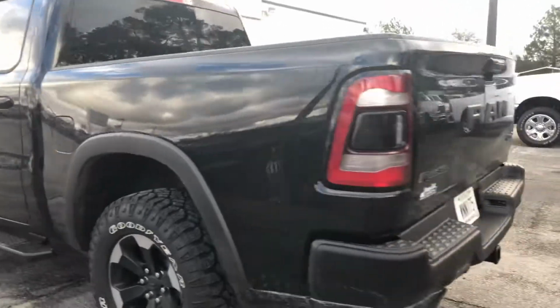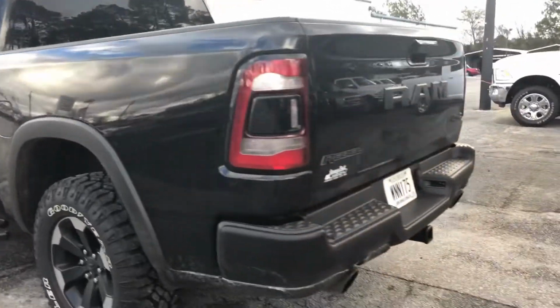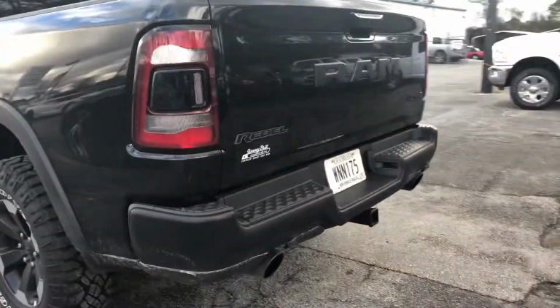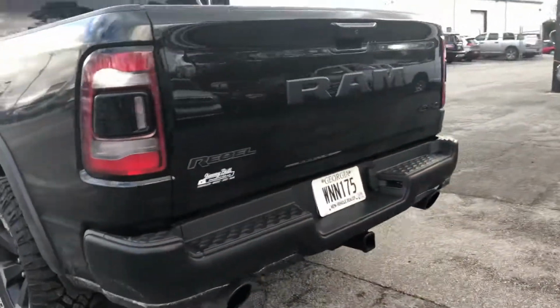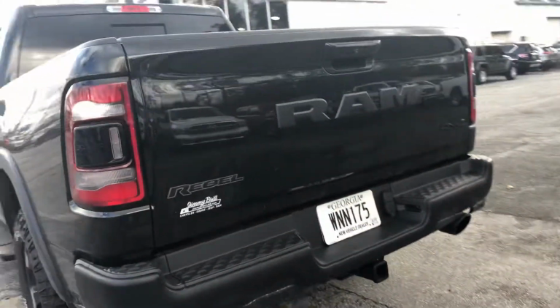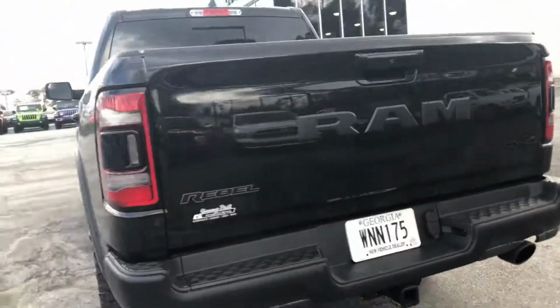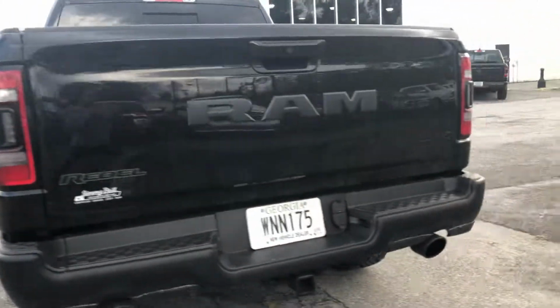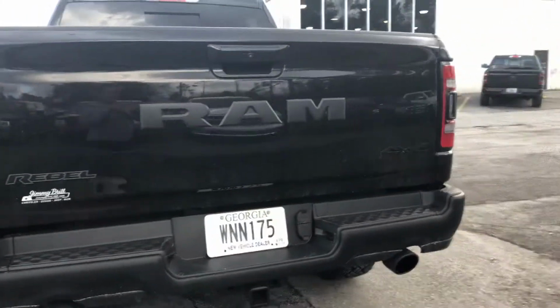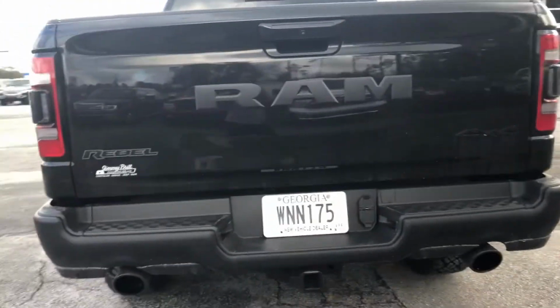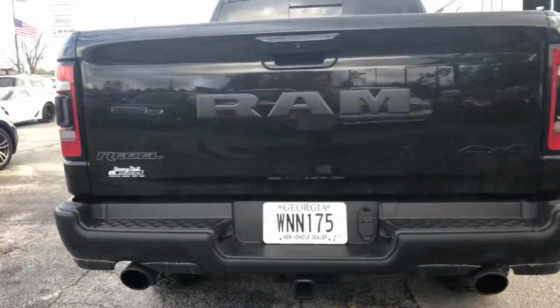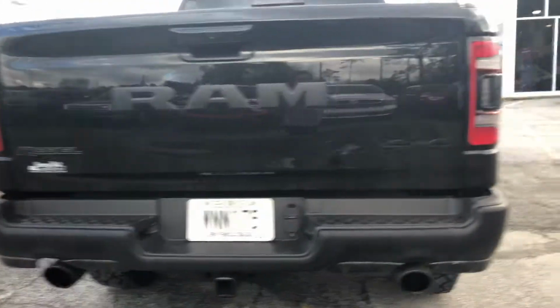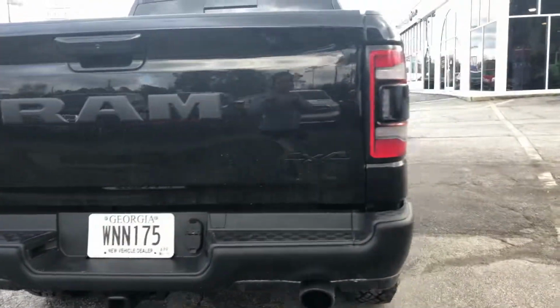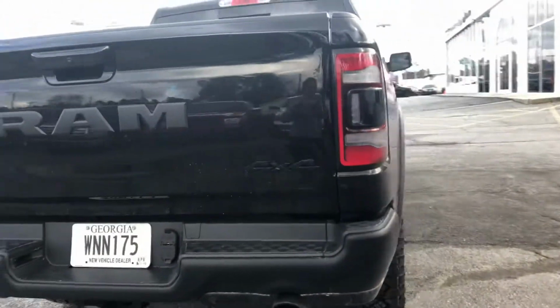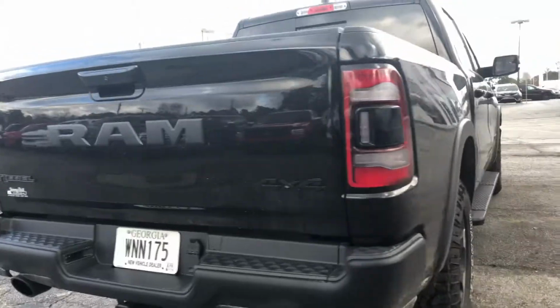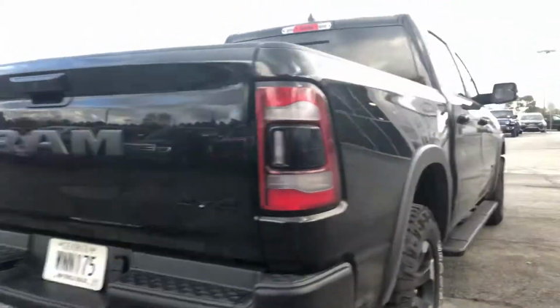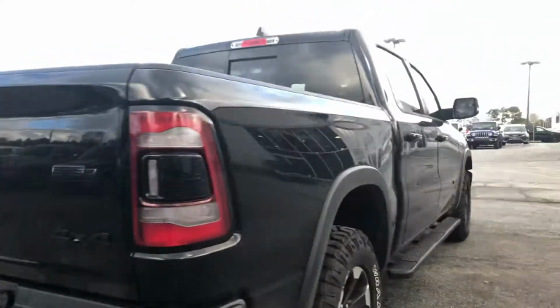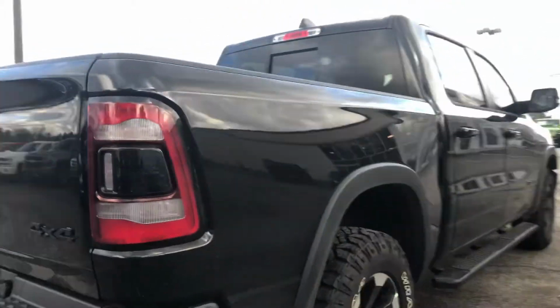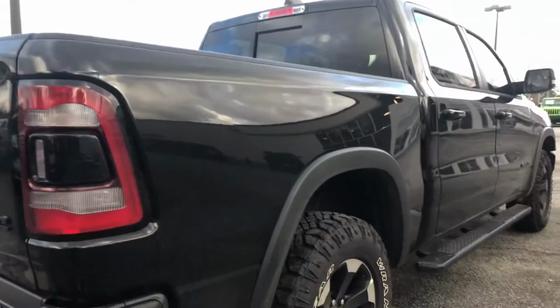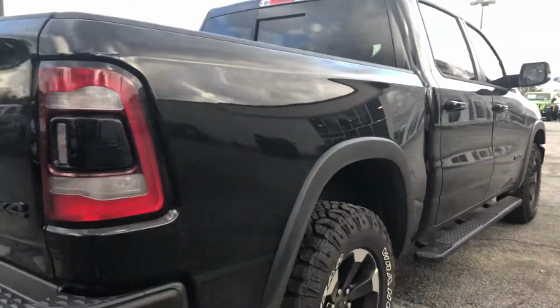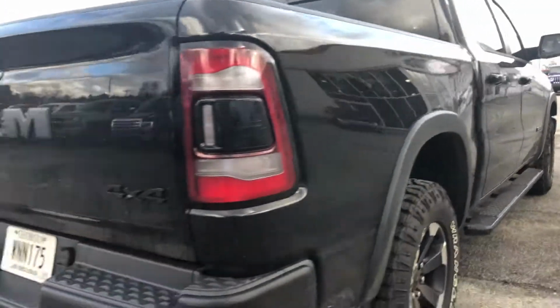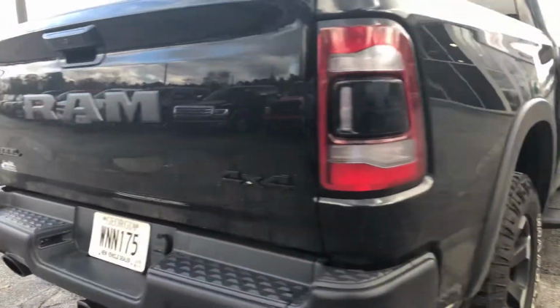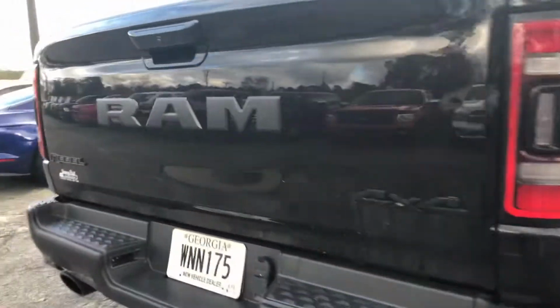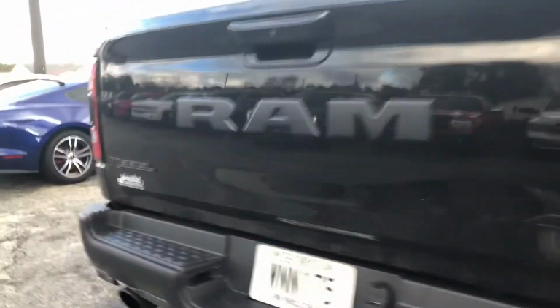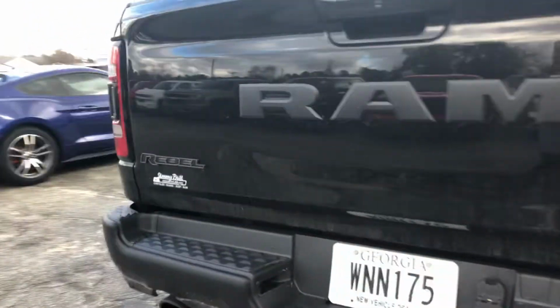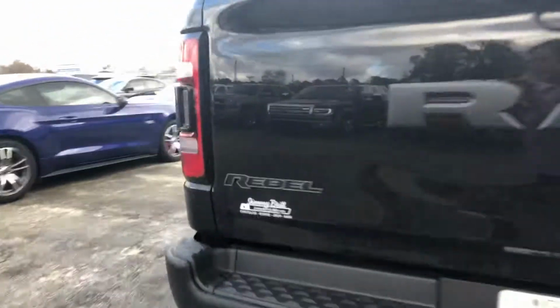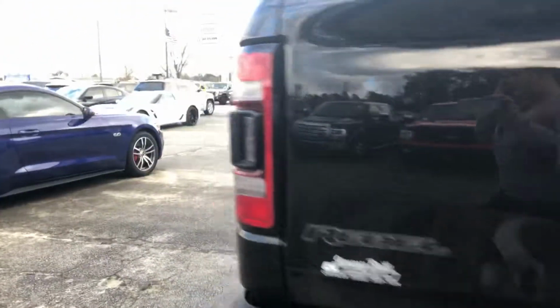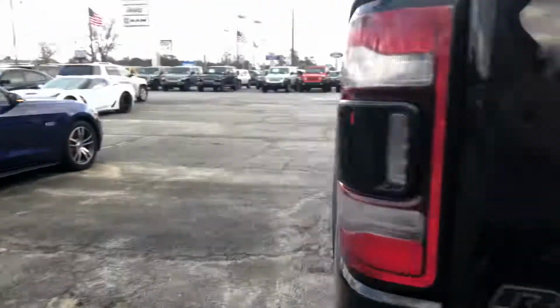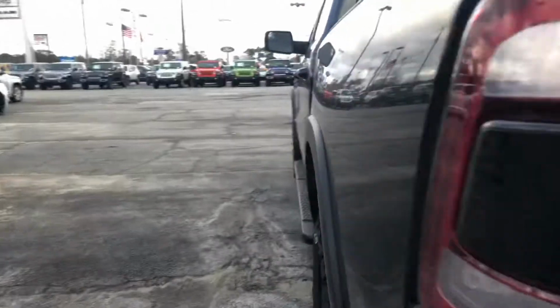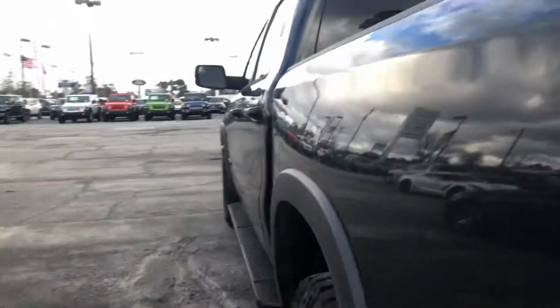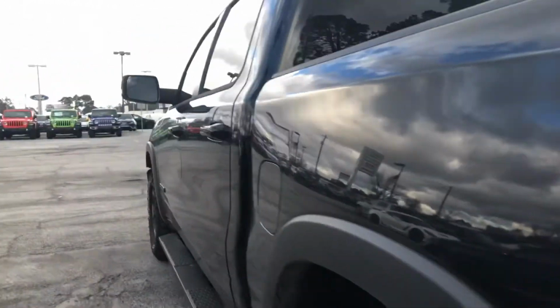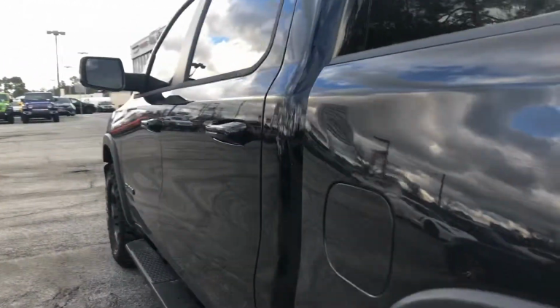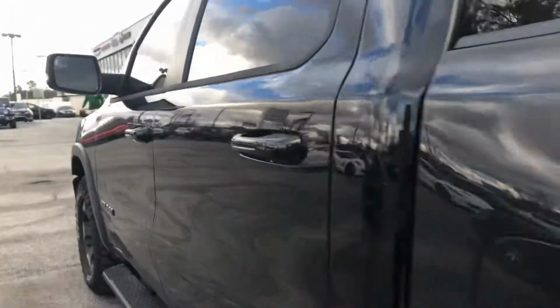I'll come around here and just give you a quick look over the entire vehicle. This is a great truck. I'll go ahead and take you on the inside and show you the 8.4 inch UConnect touch screen.